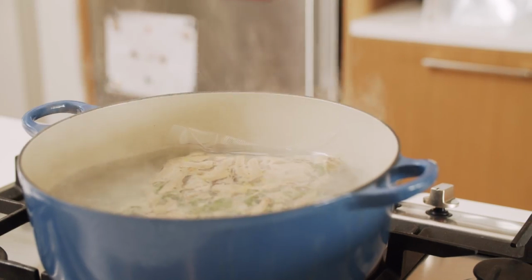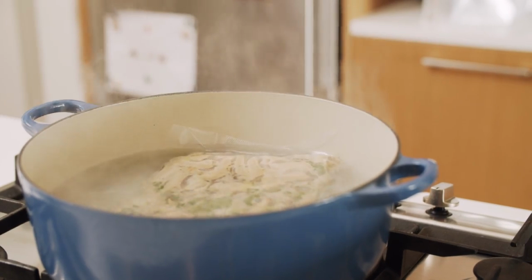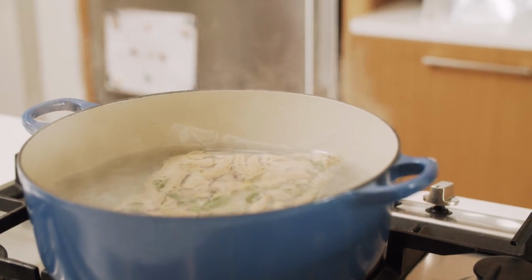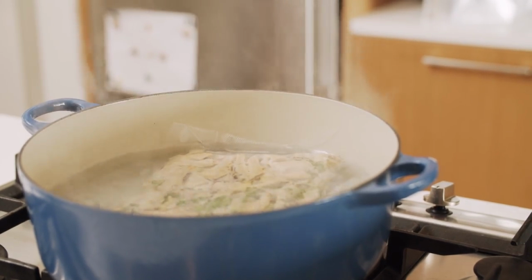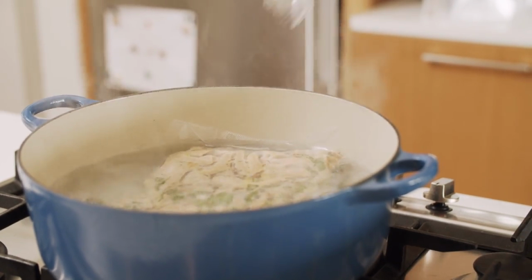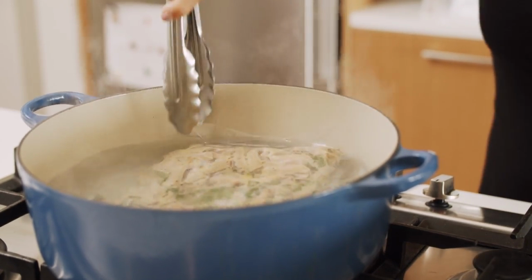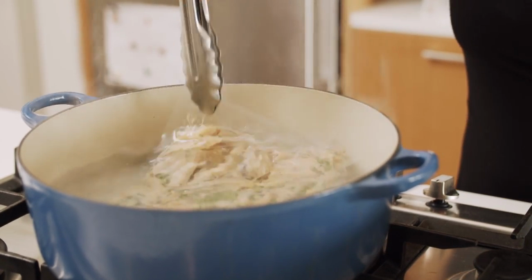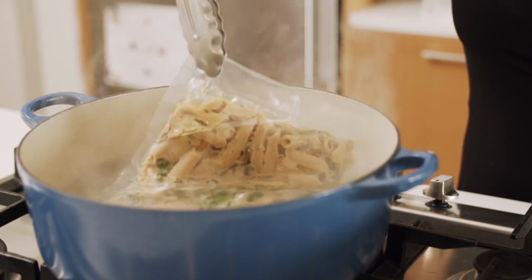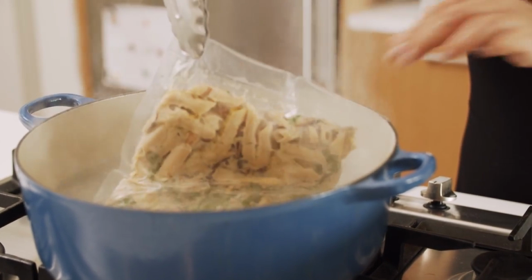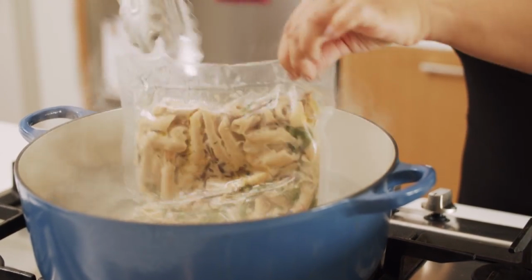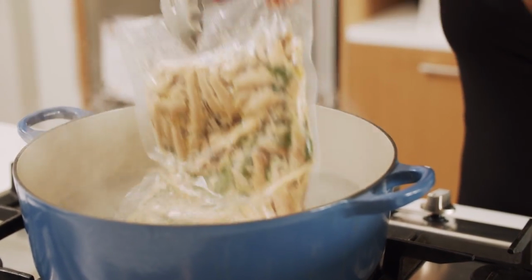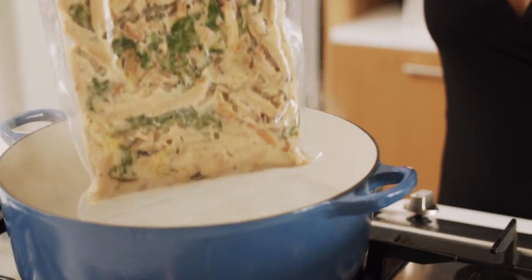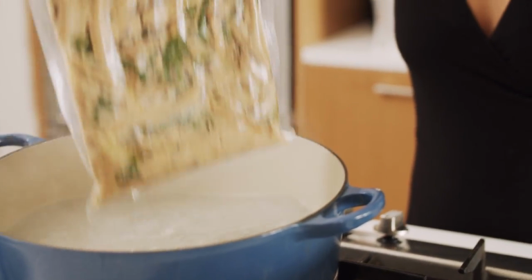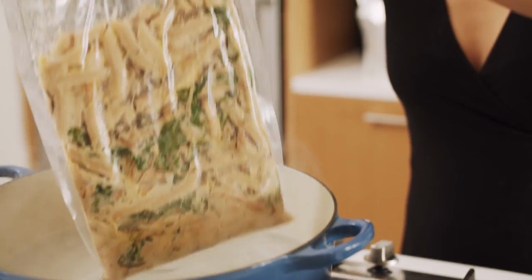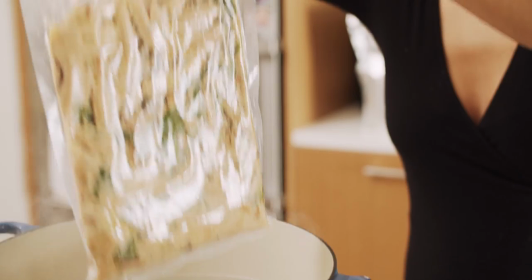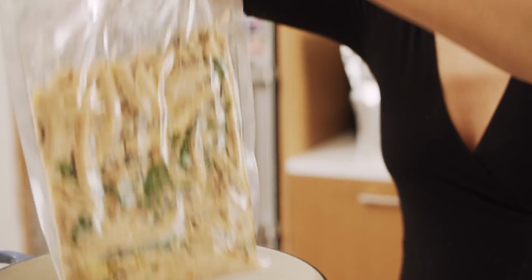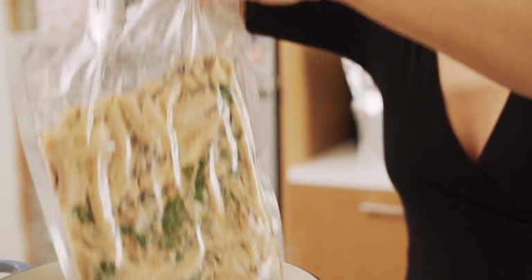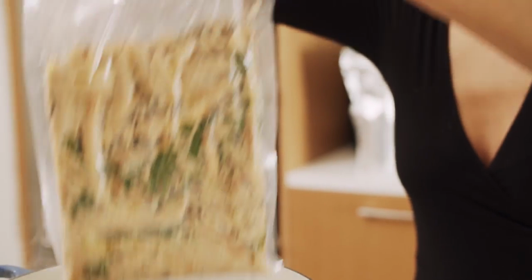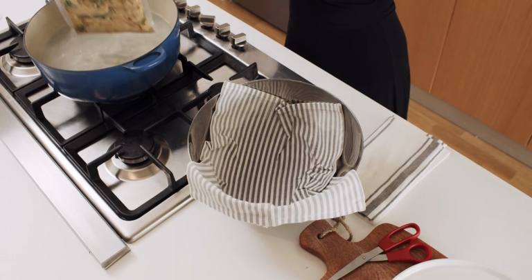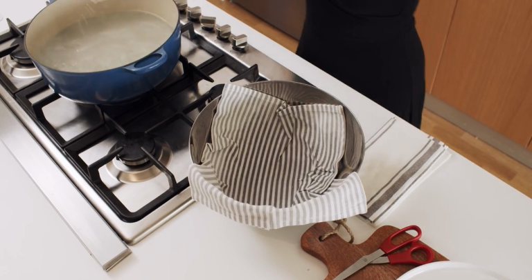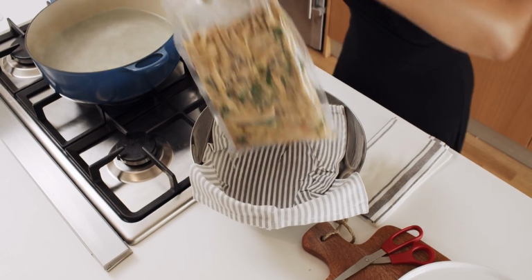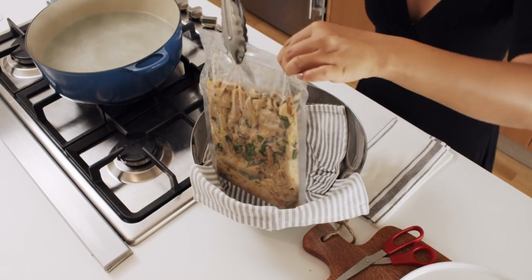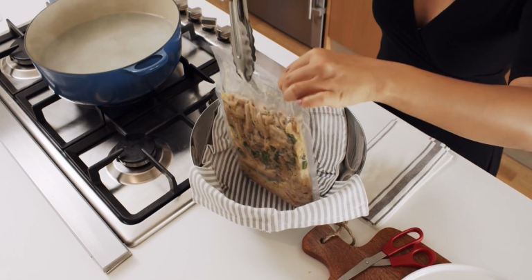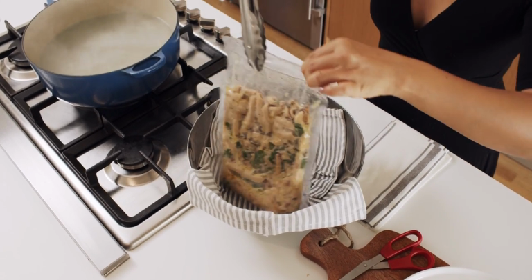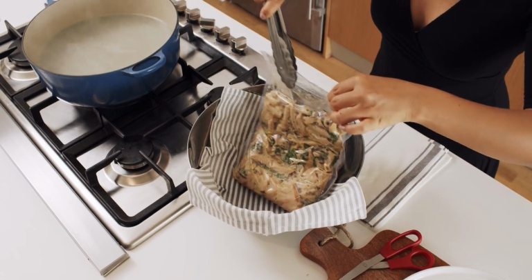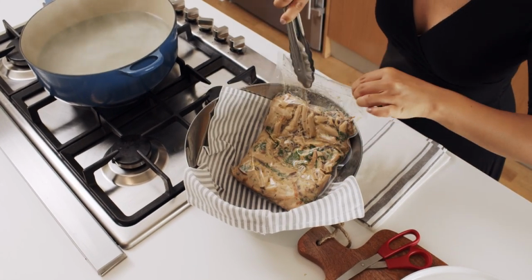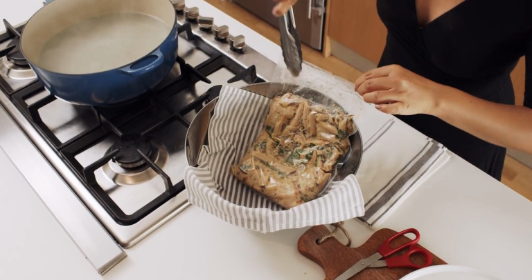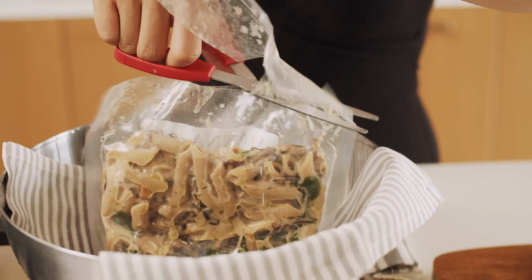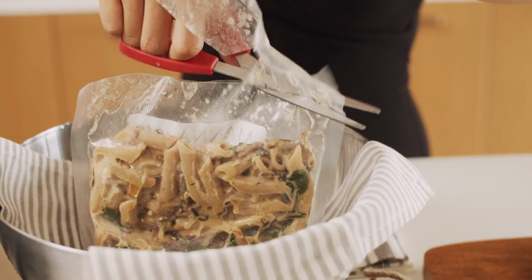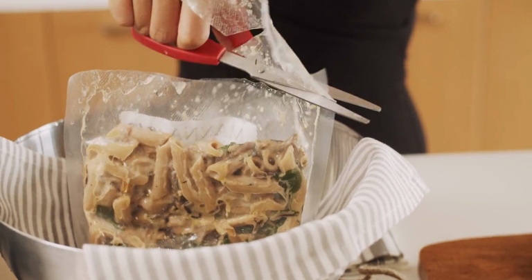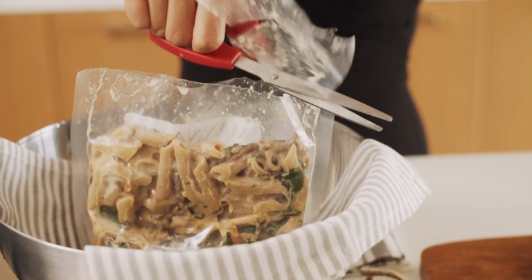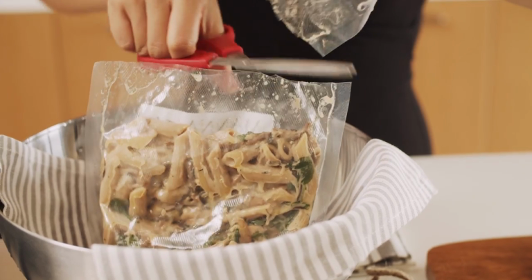Following the instructions provided on the bag, I've brought three liters of water to a boil, reduced to a simmer, and submerged my bag of stroganoff for 12 minutes. I've cut open the bags and now we're ready to plate.